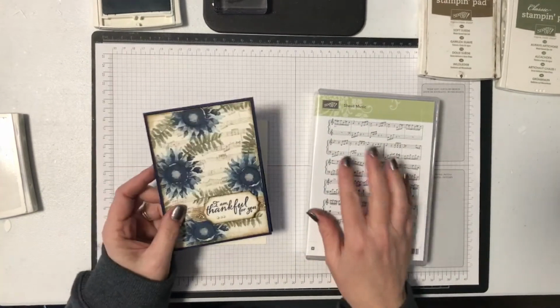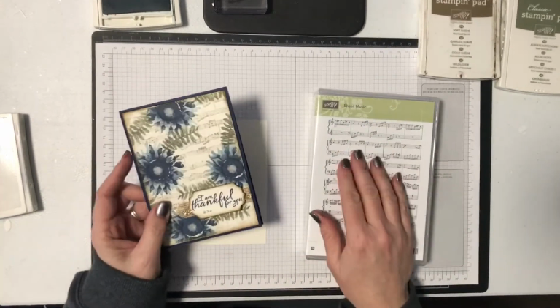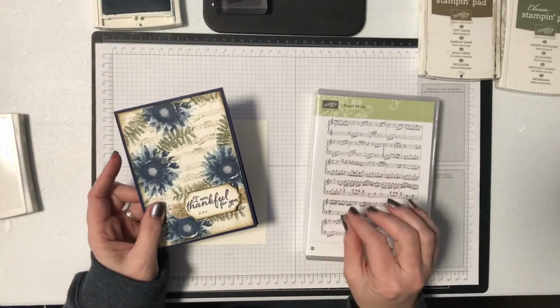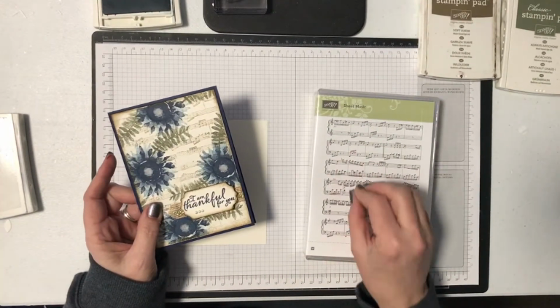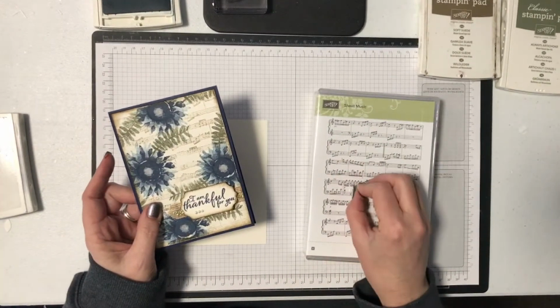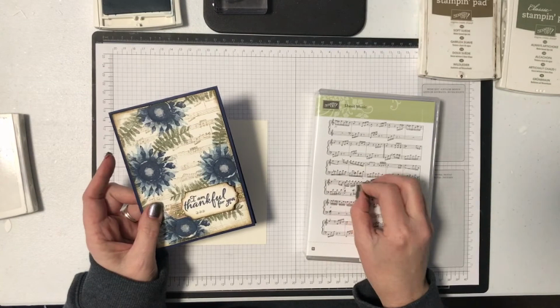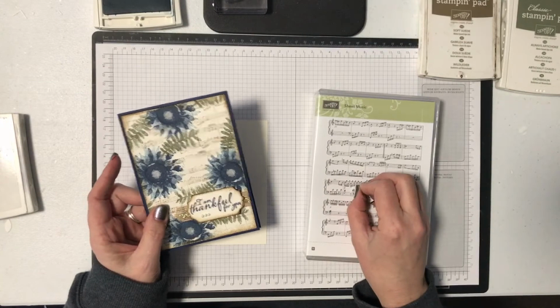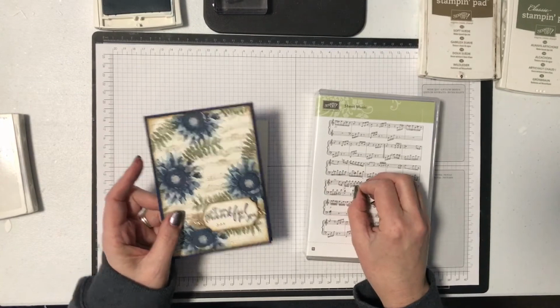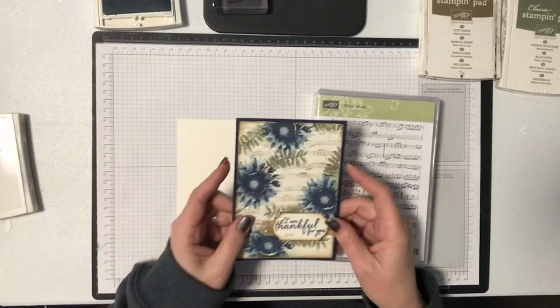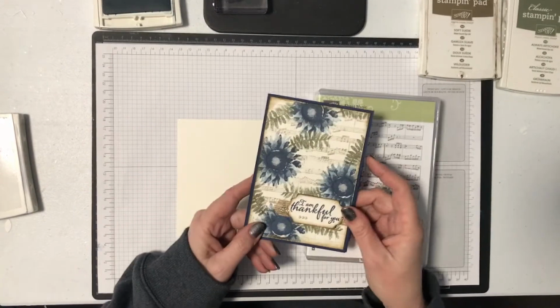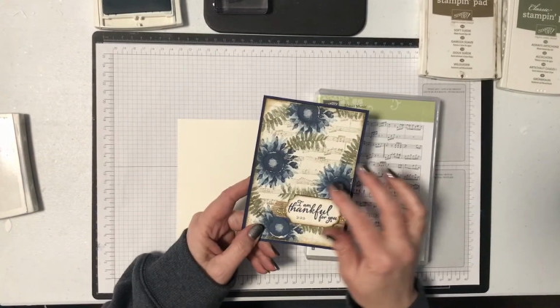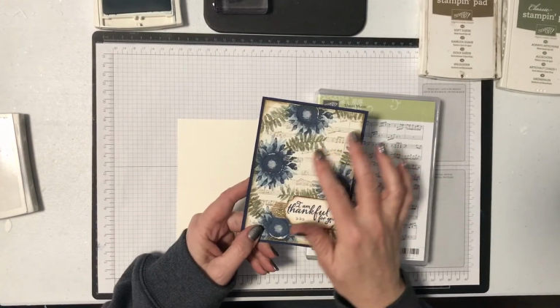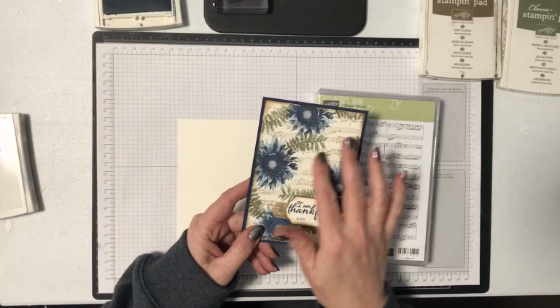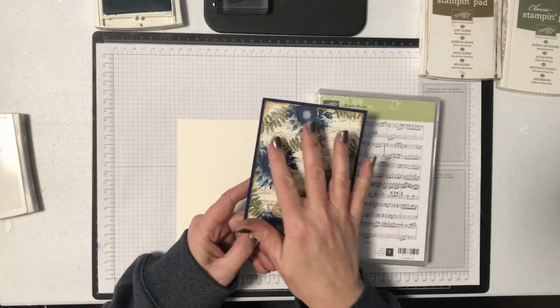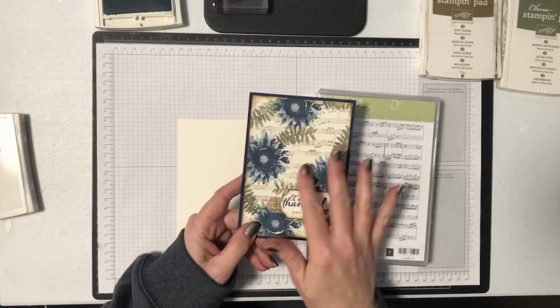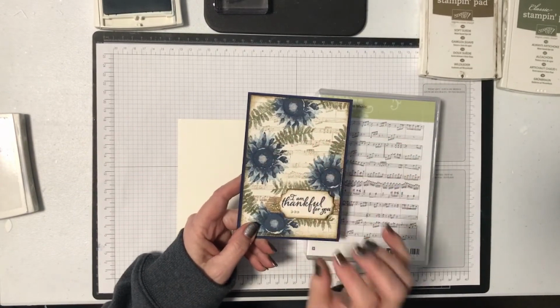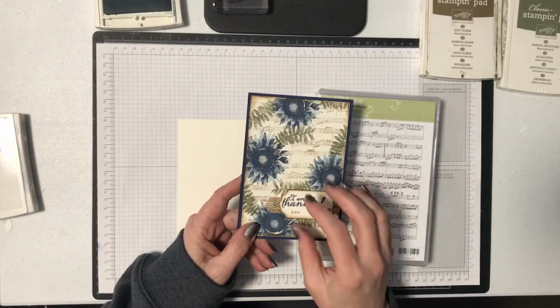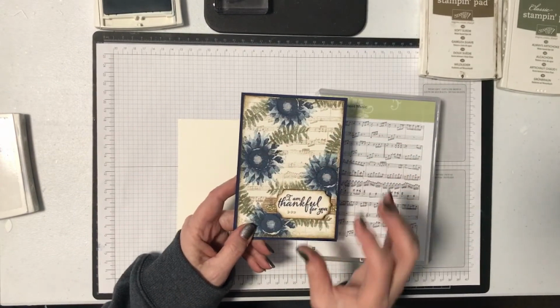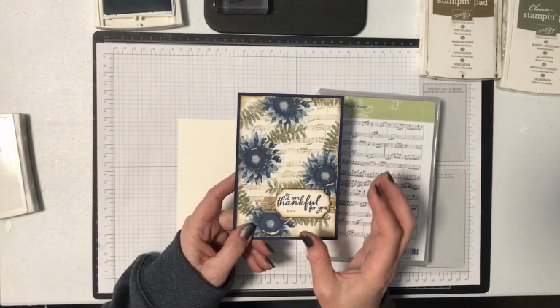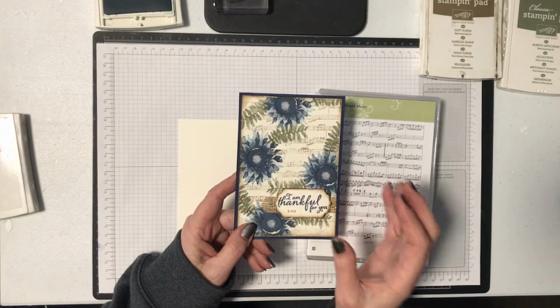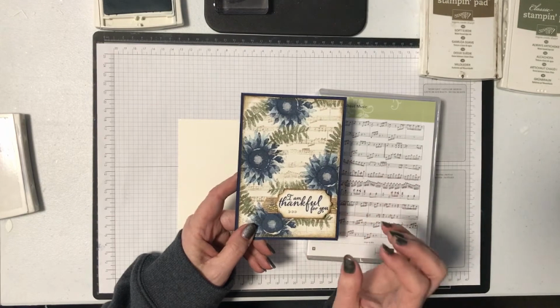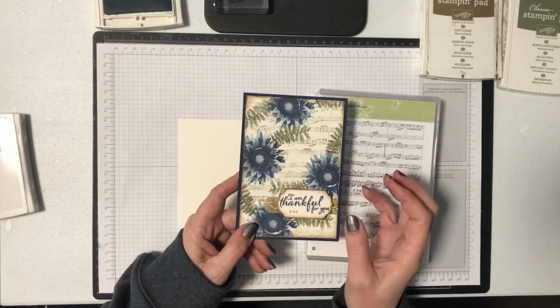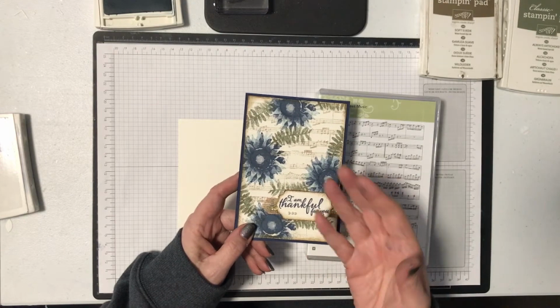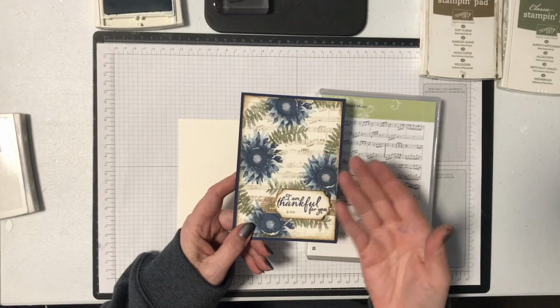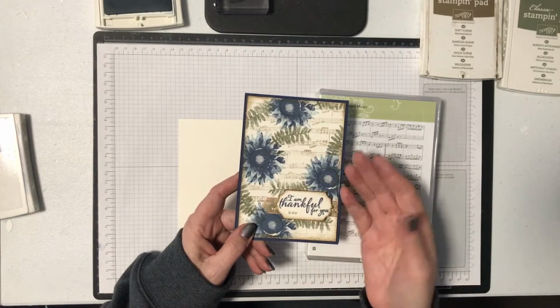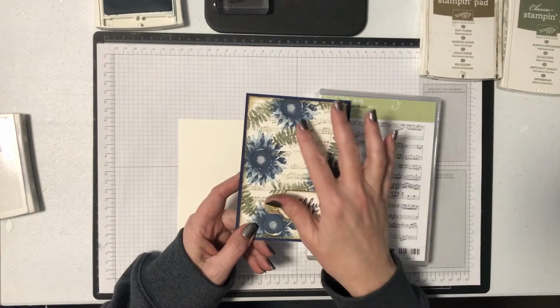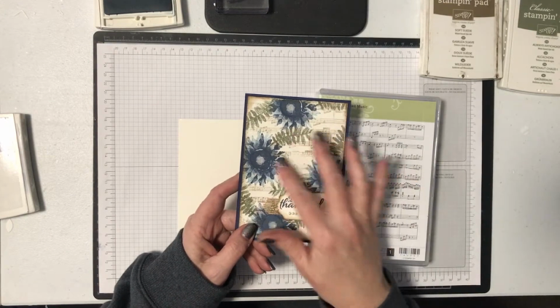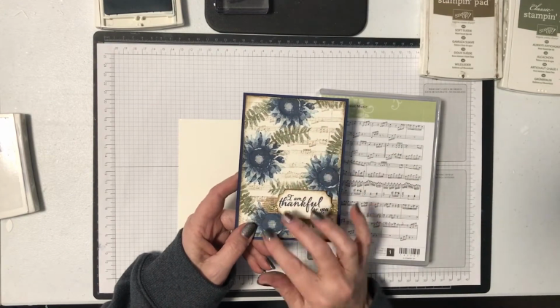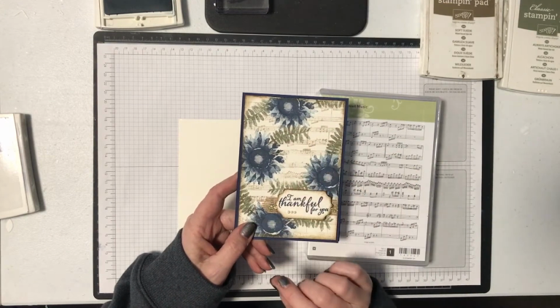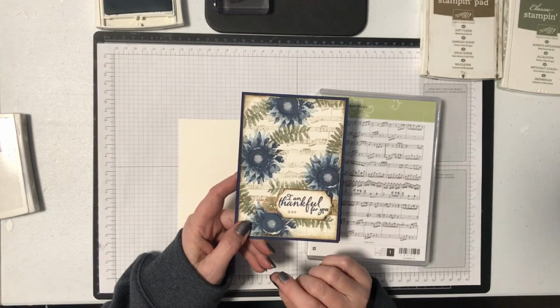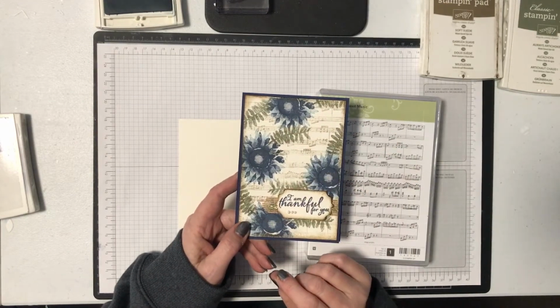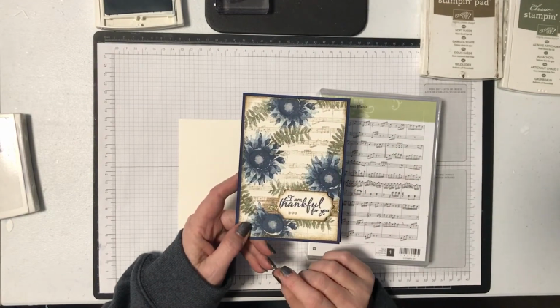I want to show you how to get a really subtle effect with your background stamps so that it forms a beautiful background without overwhelming your feature, which in this case is this beautiful flower that I stamped on here.